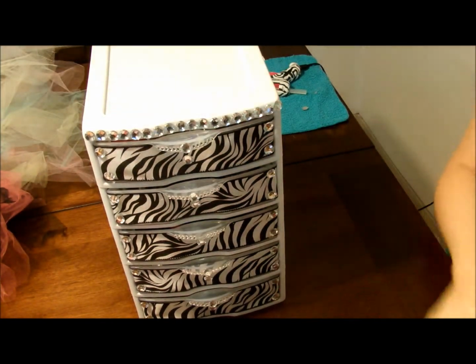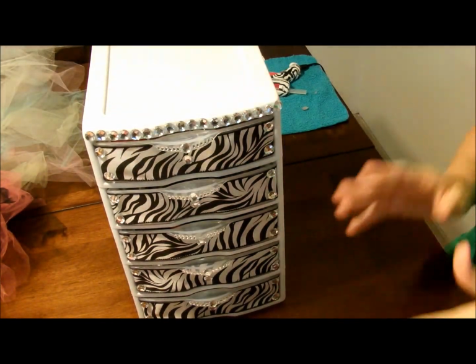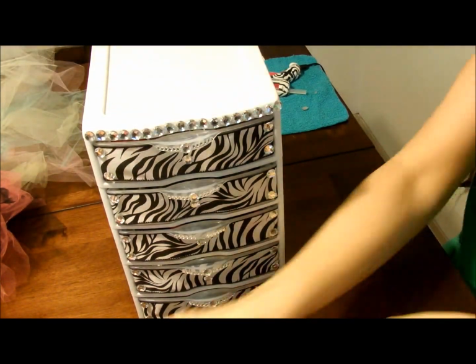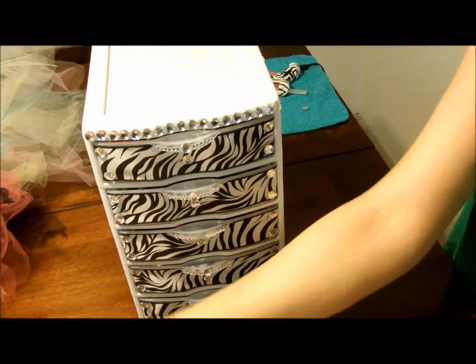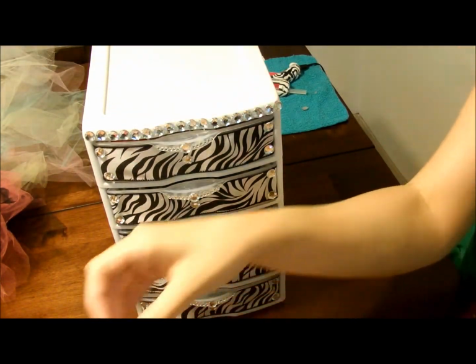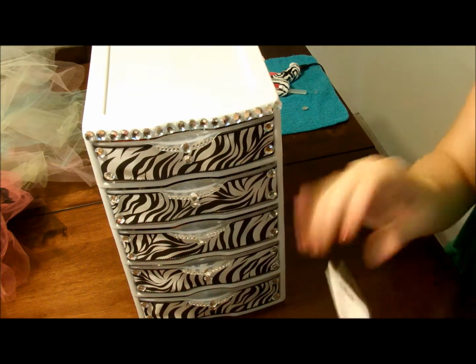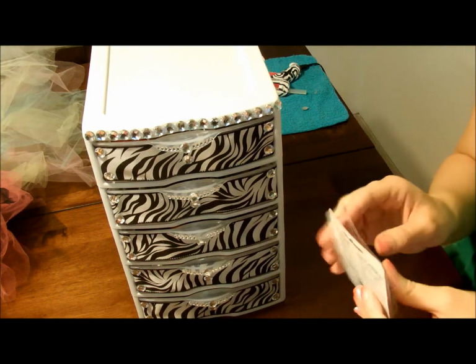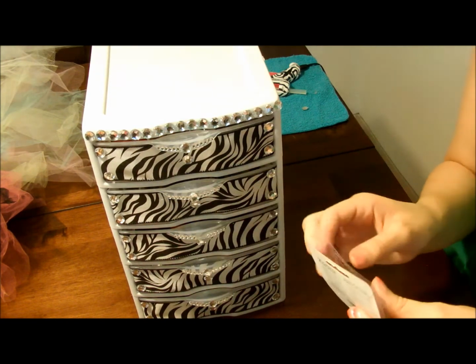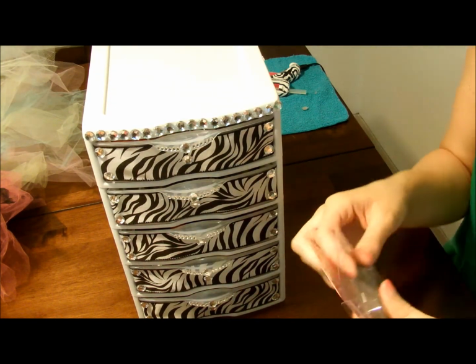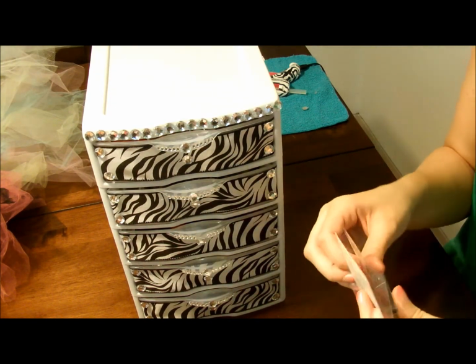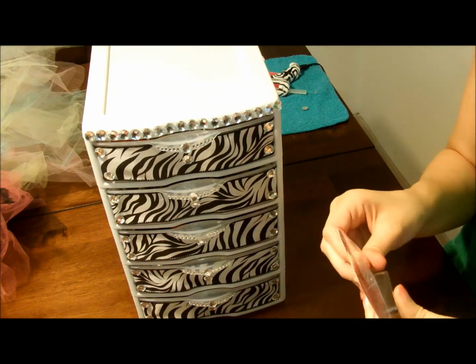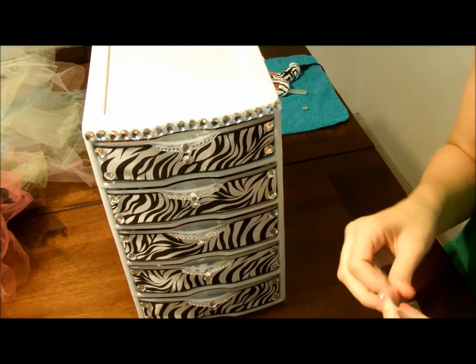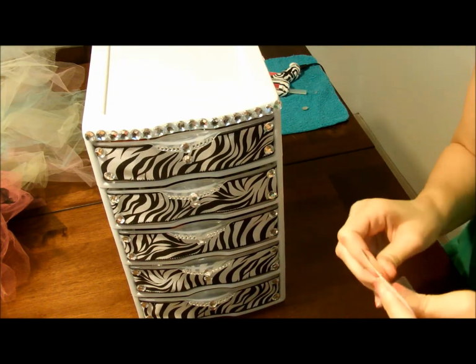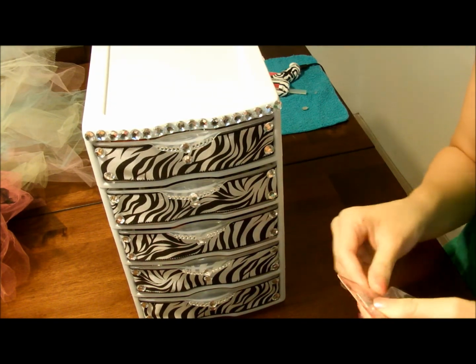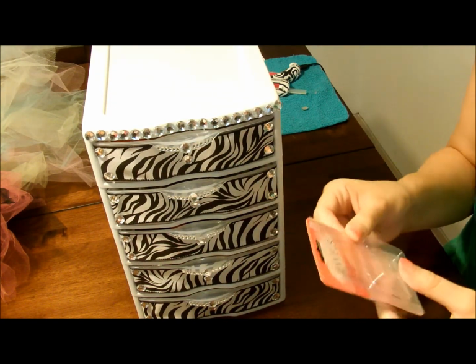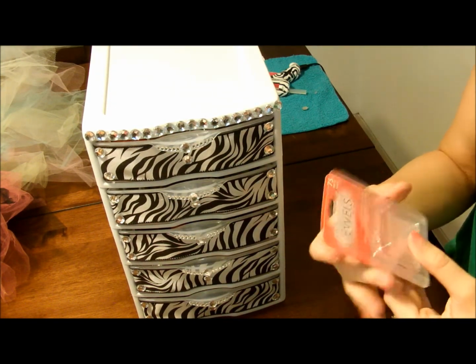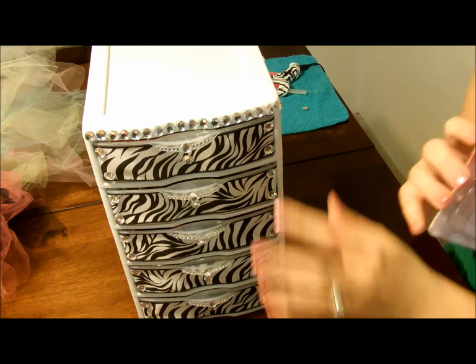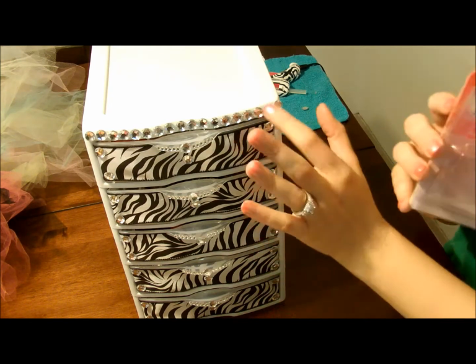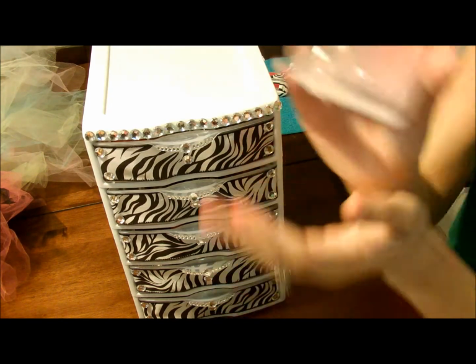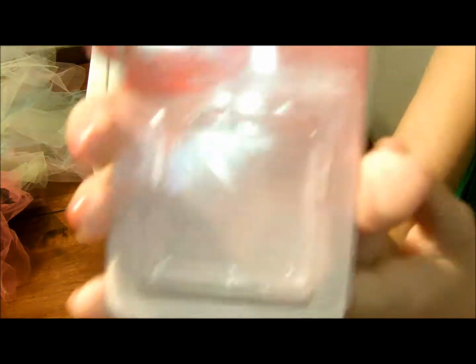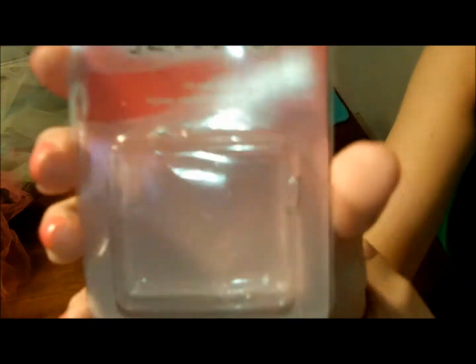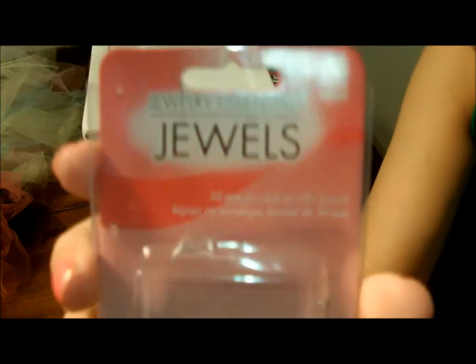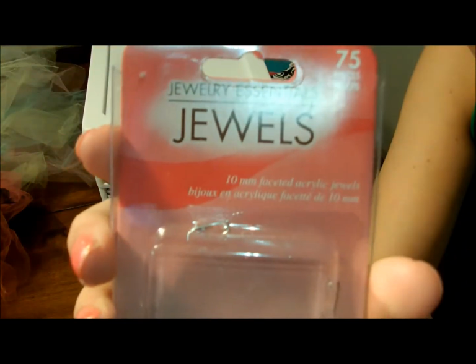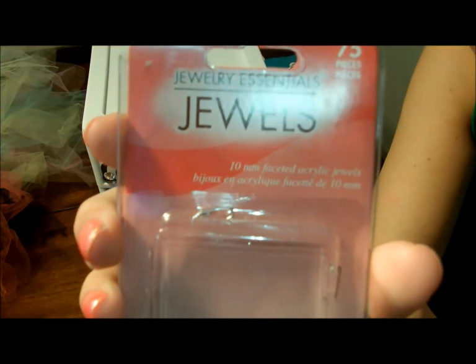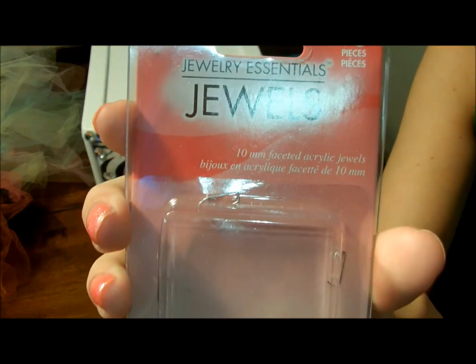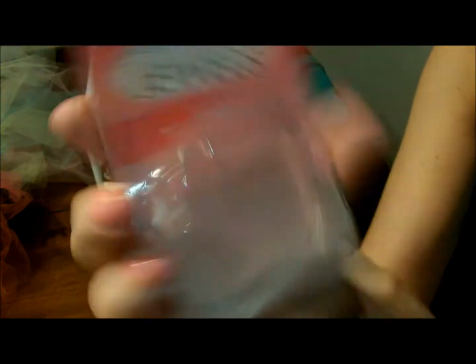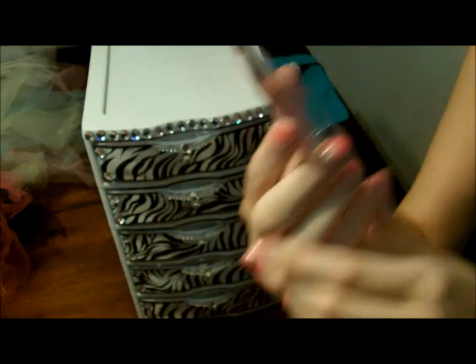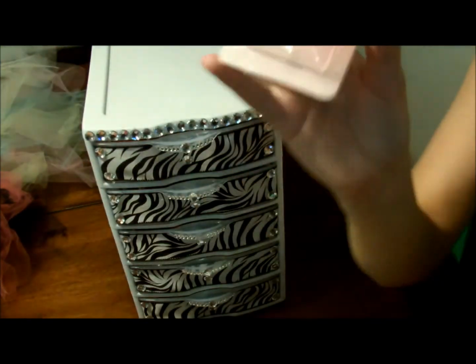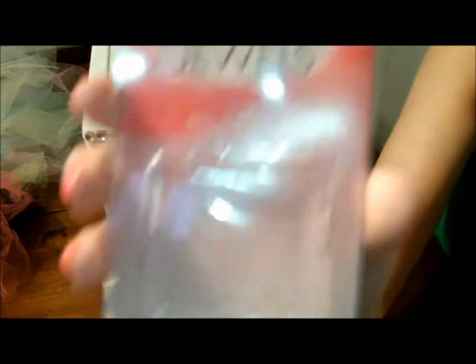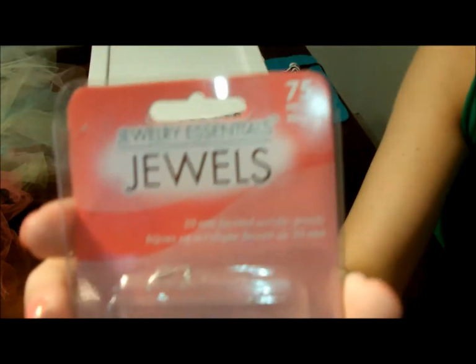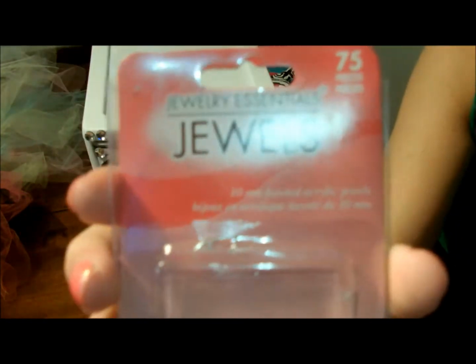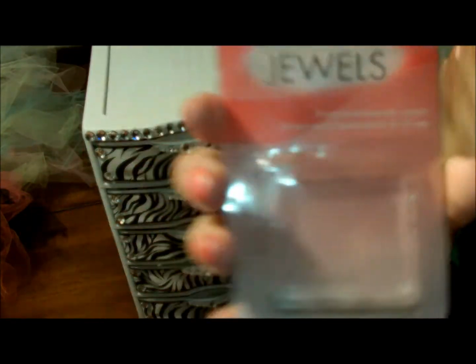So everything that I used for this I already had. And if you were to go buy it, it might cost you like ten bucks. Just so you know, the little rhinestones — I got those at Hancock Fabrics, and this is the case that they came in.